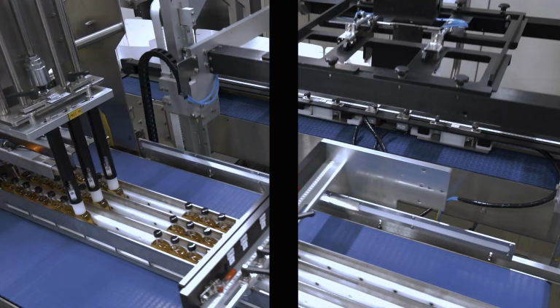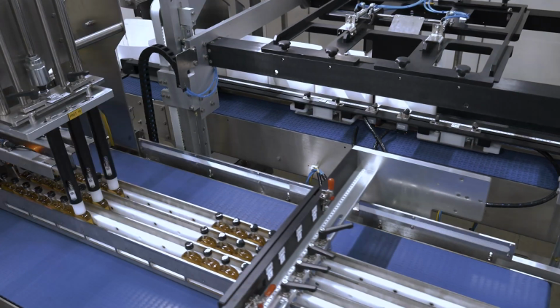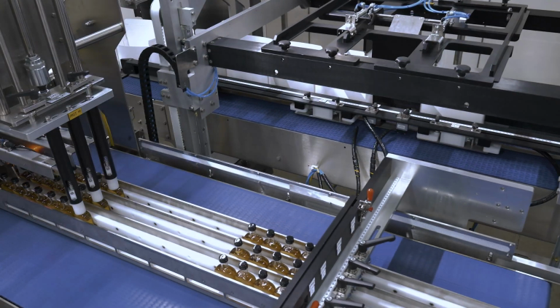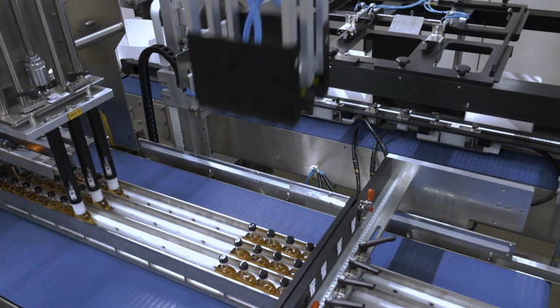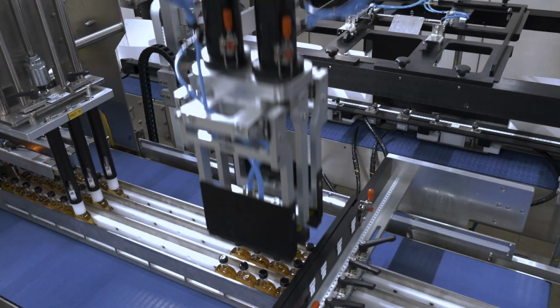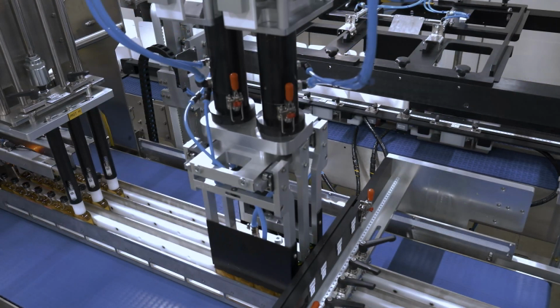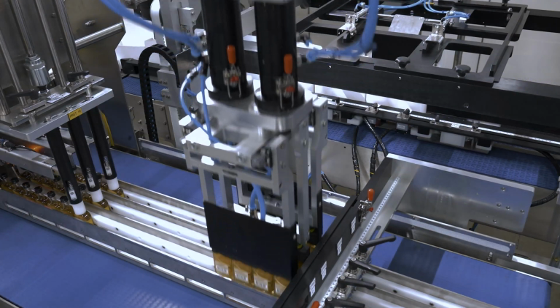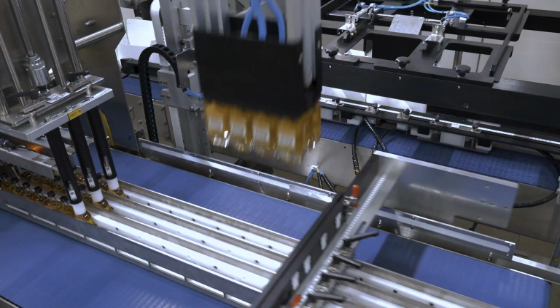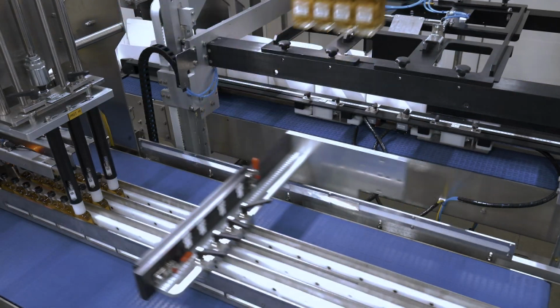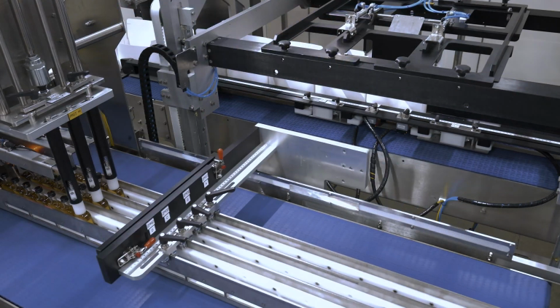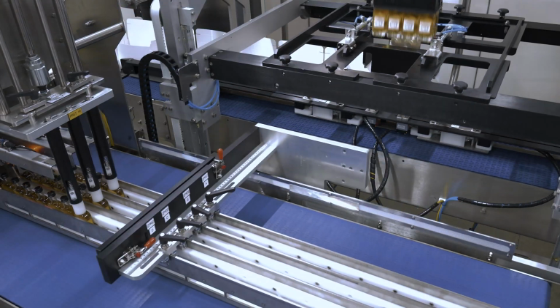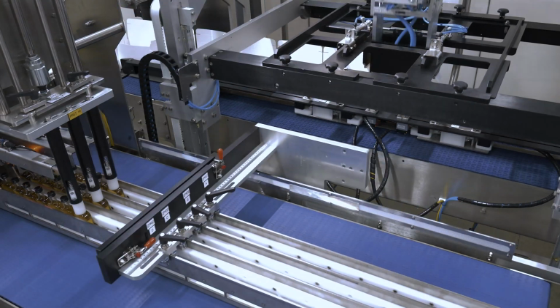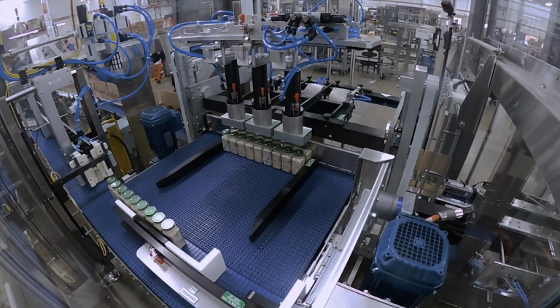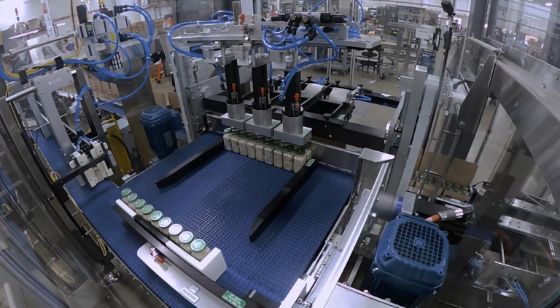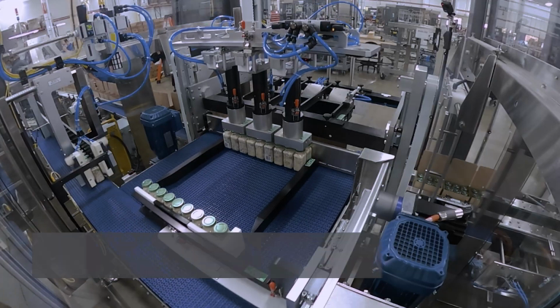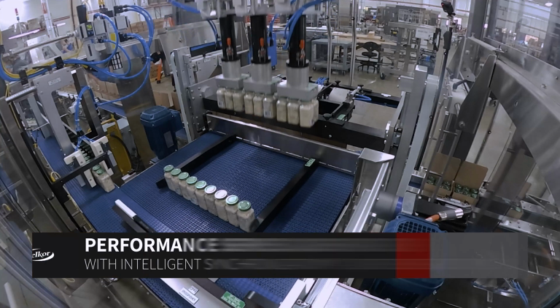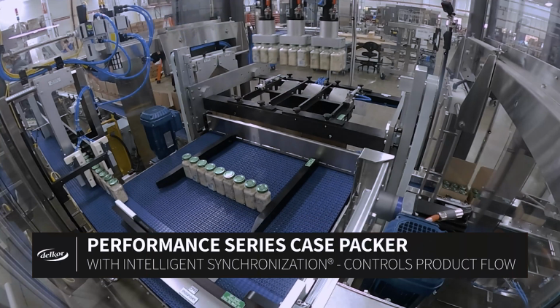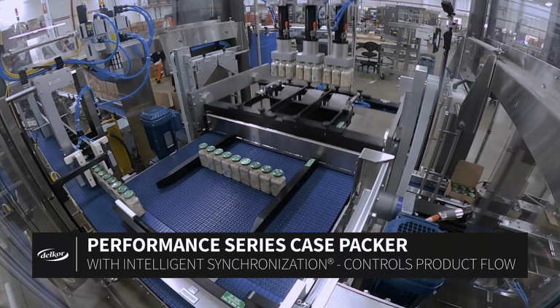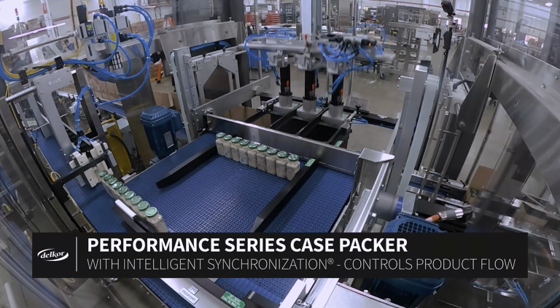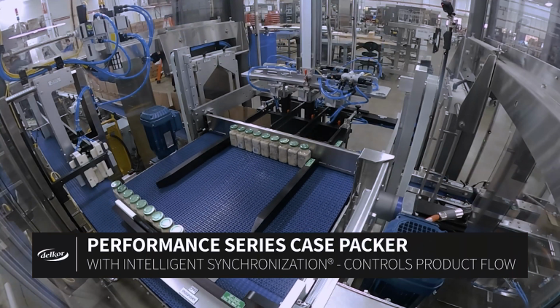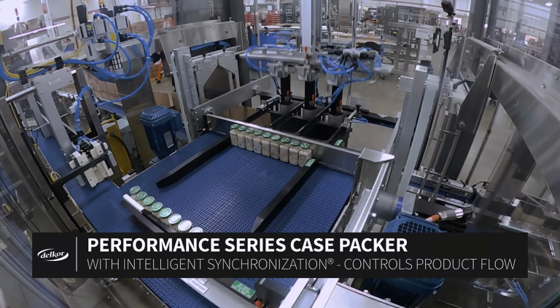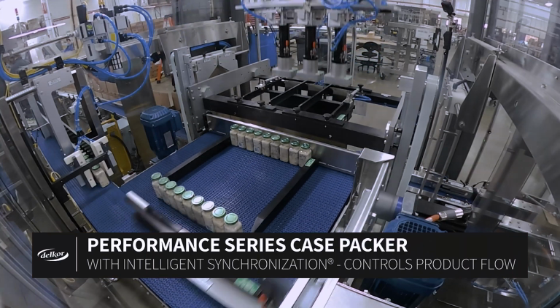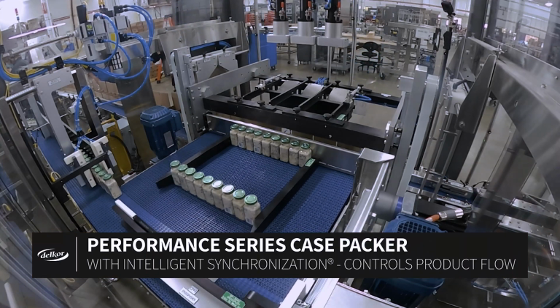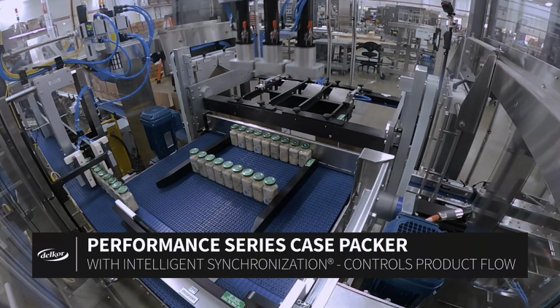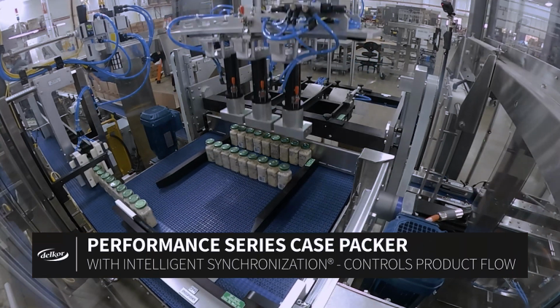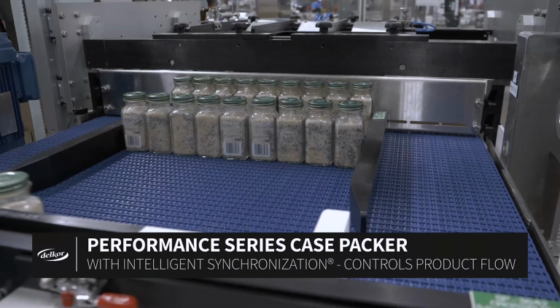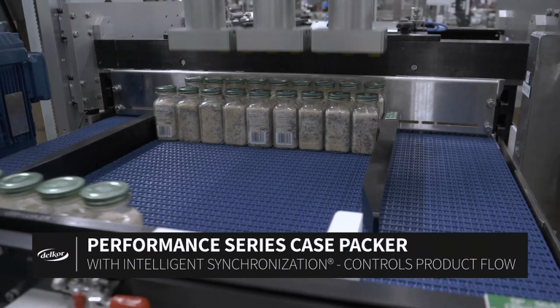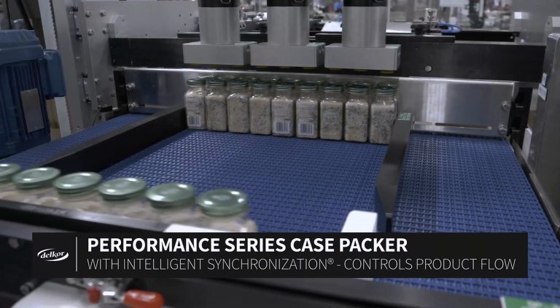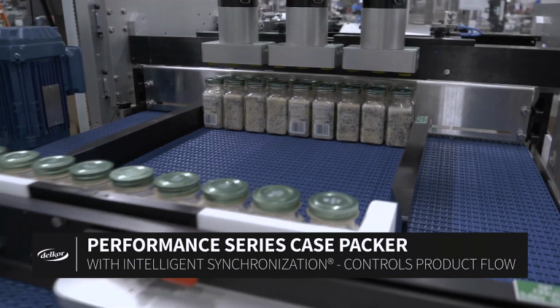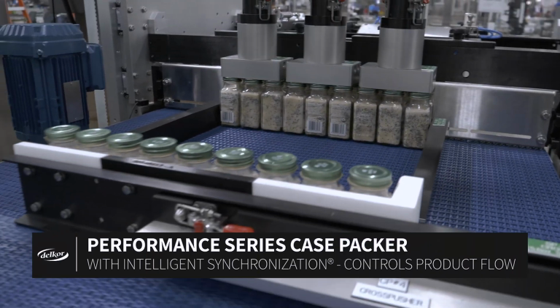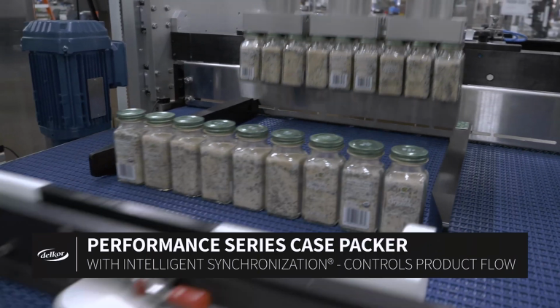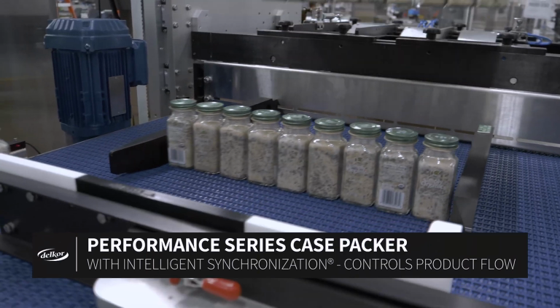Whether packing glass or PET, screw top or cork, and virgin or repack cases, Delcor's range of case packing solutions are at the top of the class in terms of uptime, speed, and loading precision.